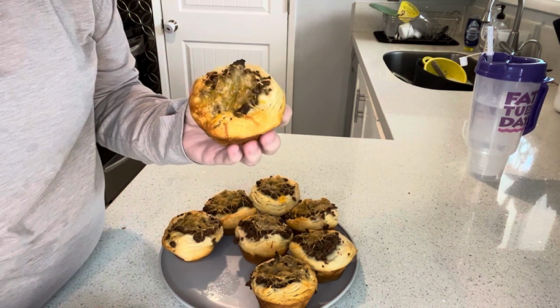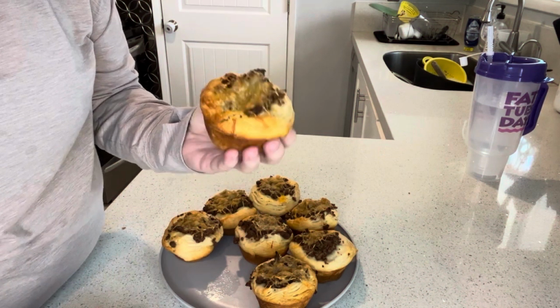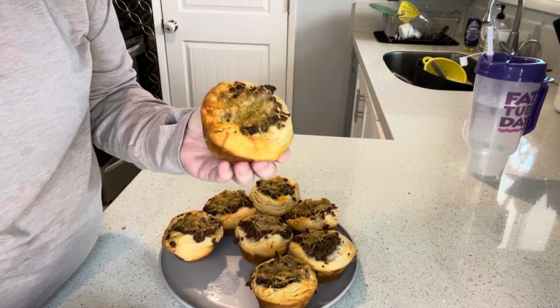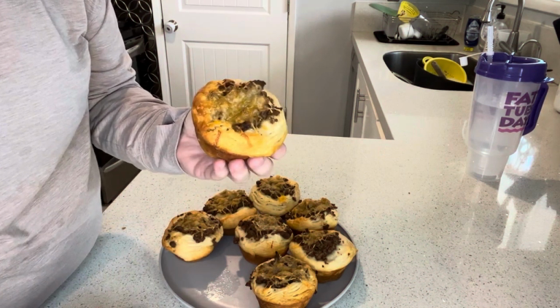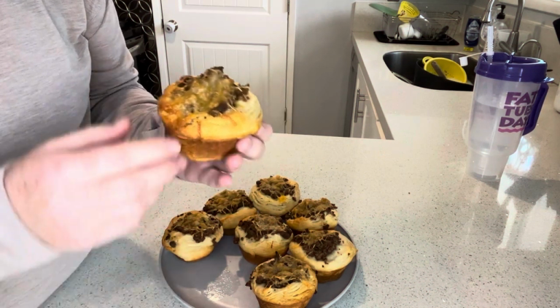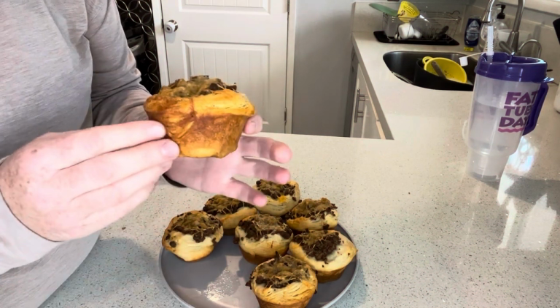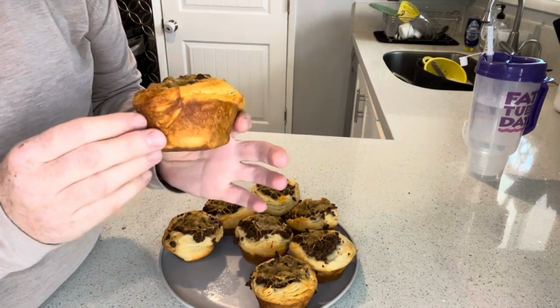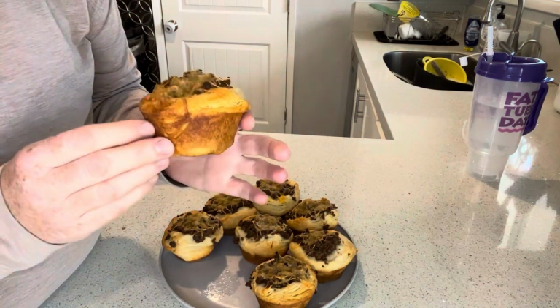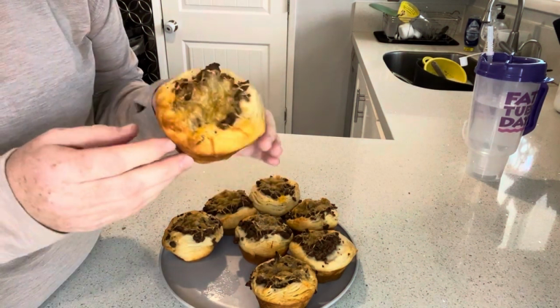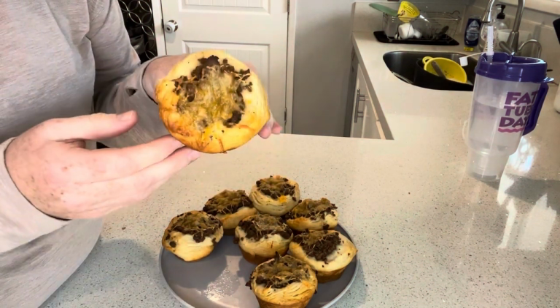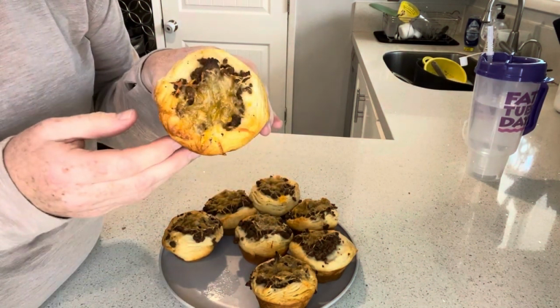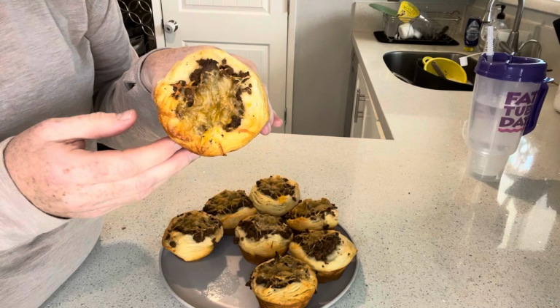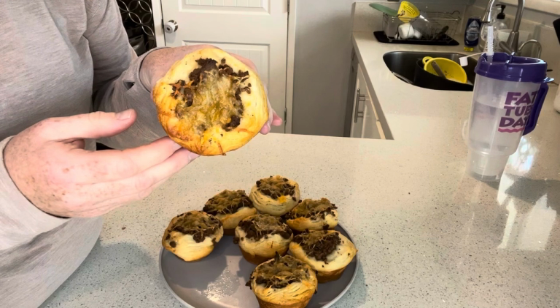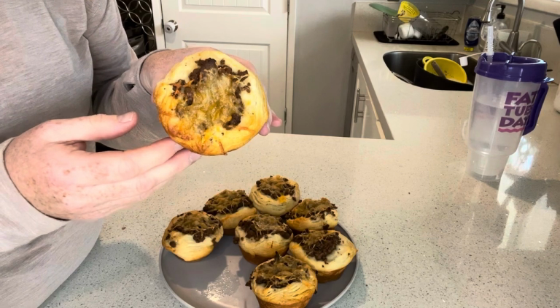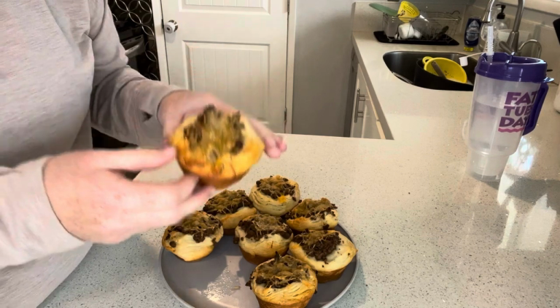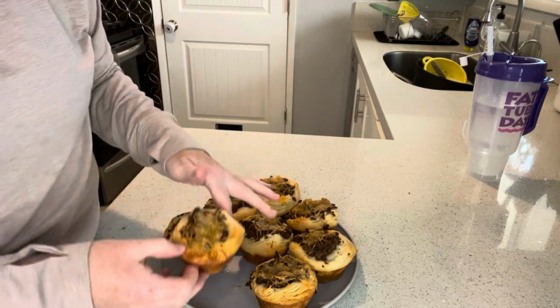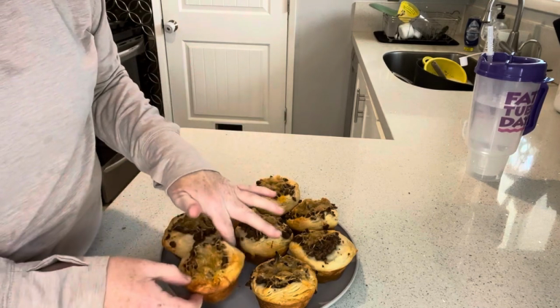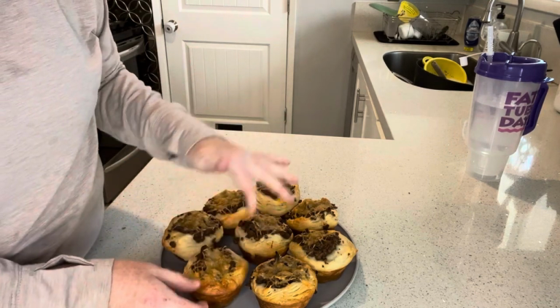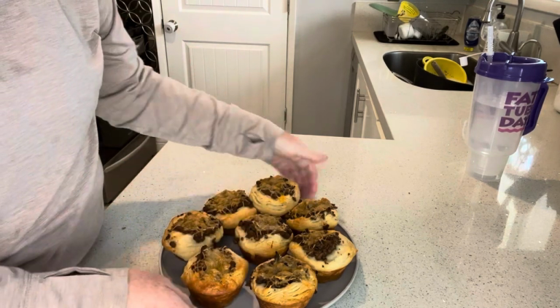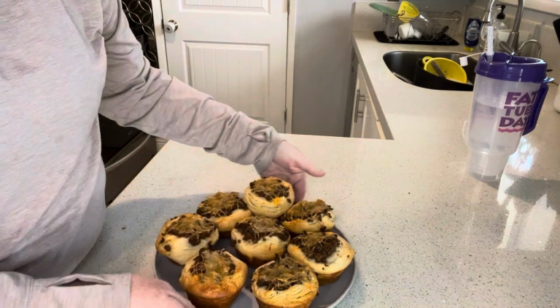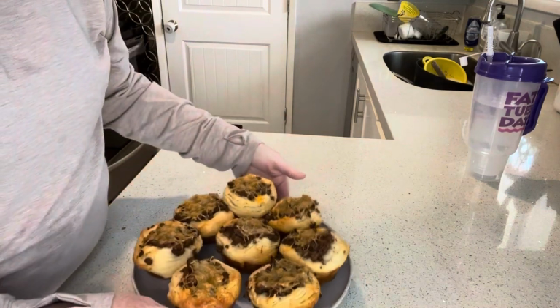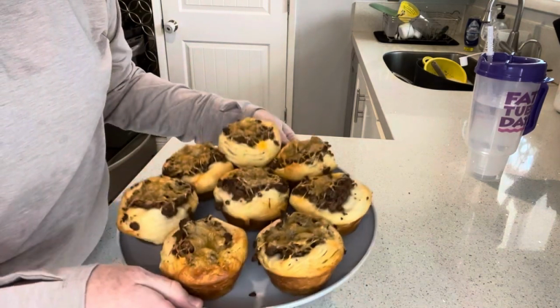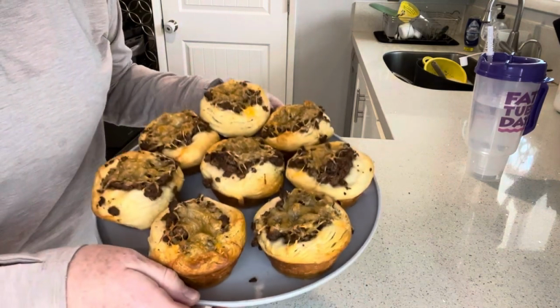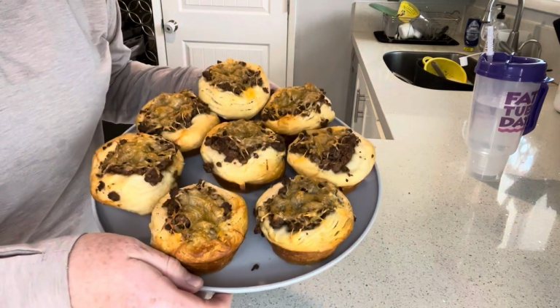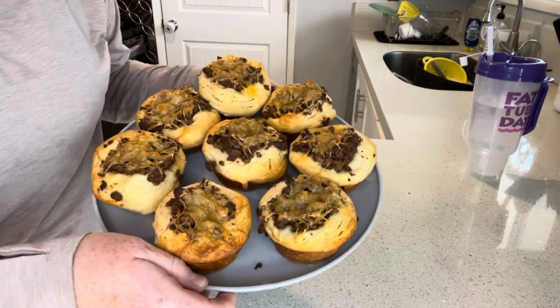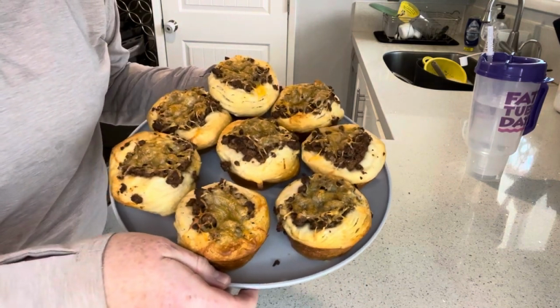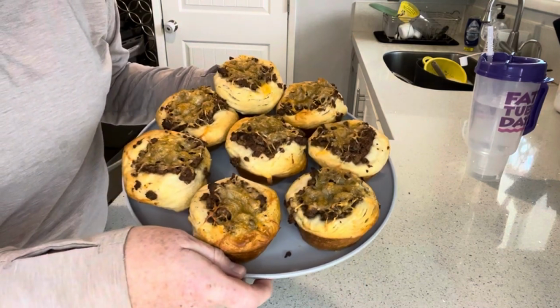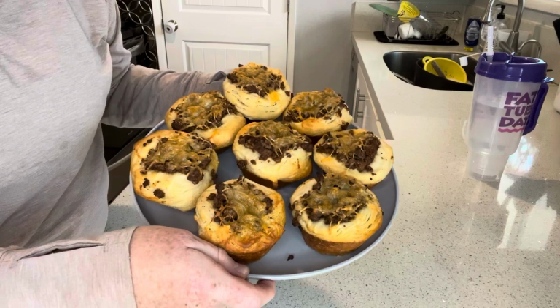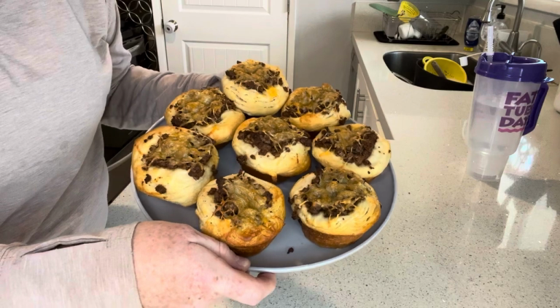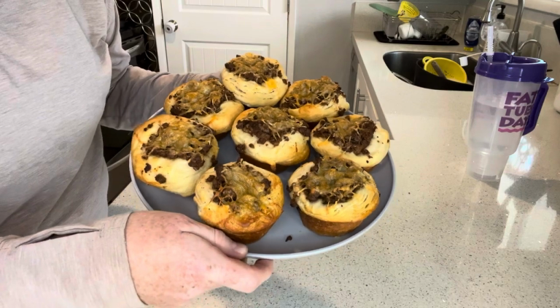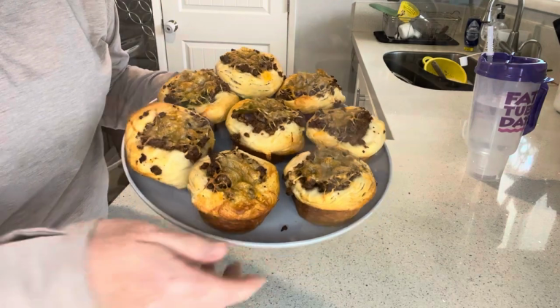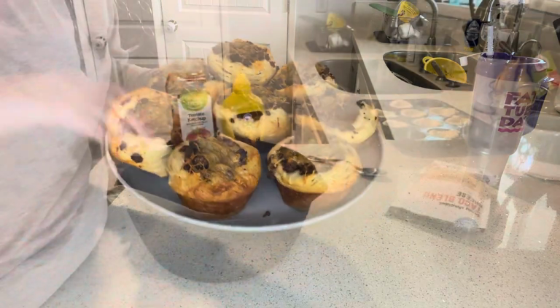Hey guys, I'm going to show you how to make these little cheeseburger cups with some store-bought biscuit dough. These are easy to put together and will be great little school lunches. Let's get started.